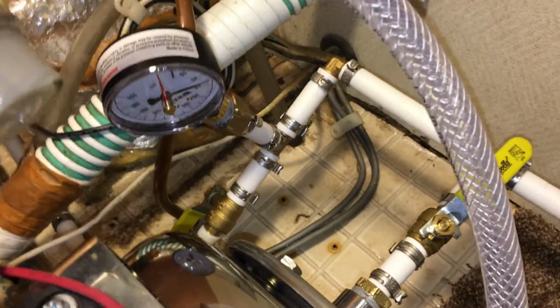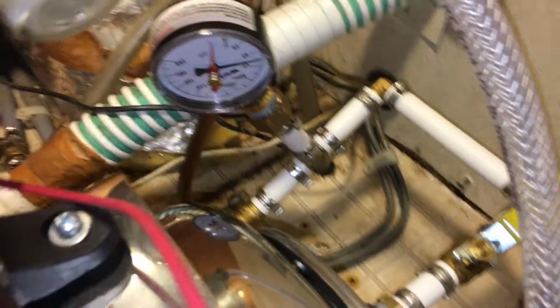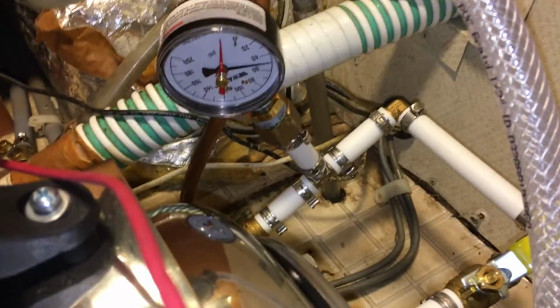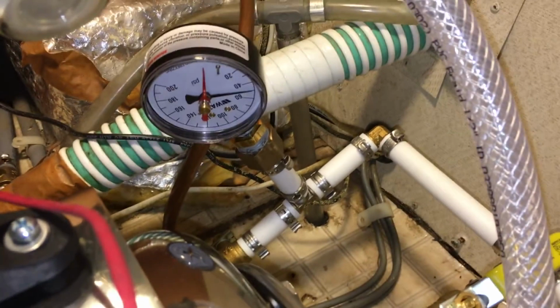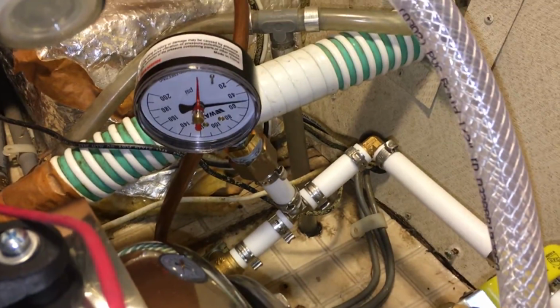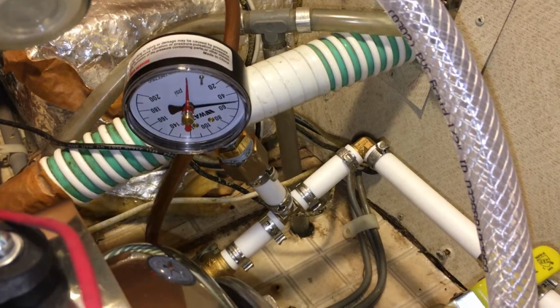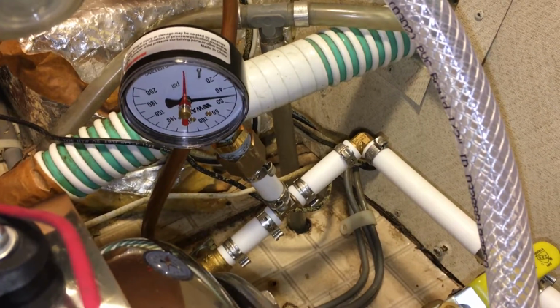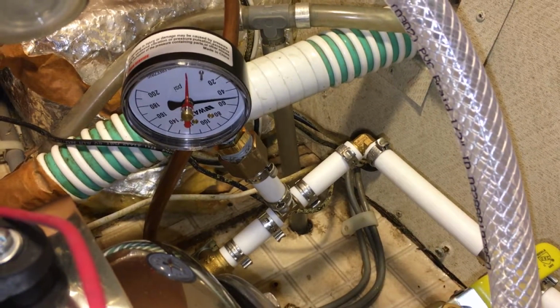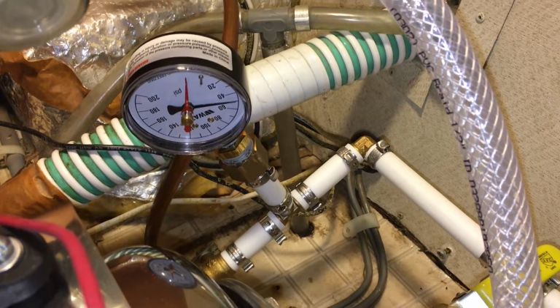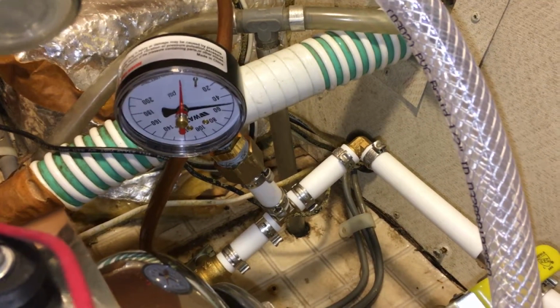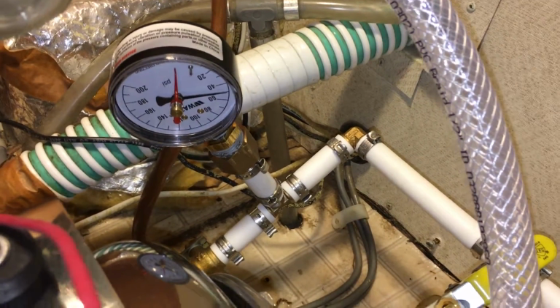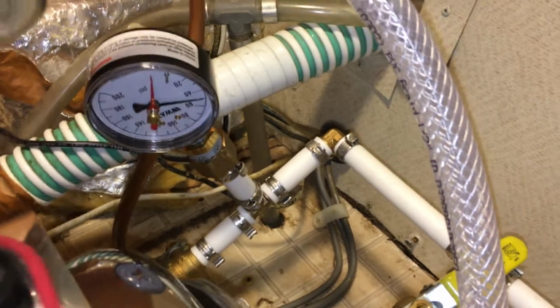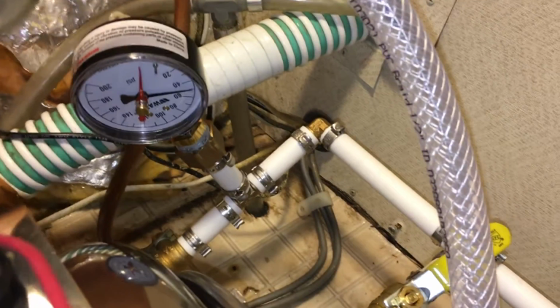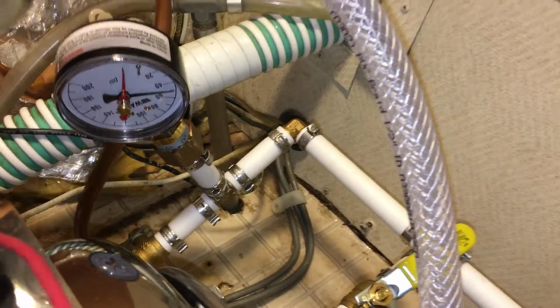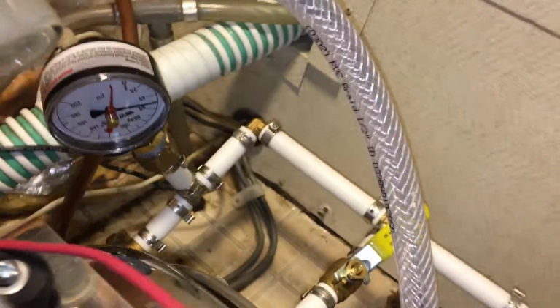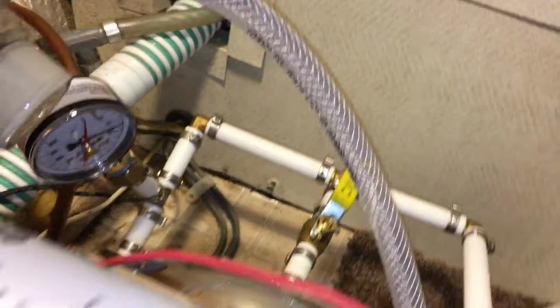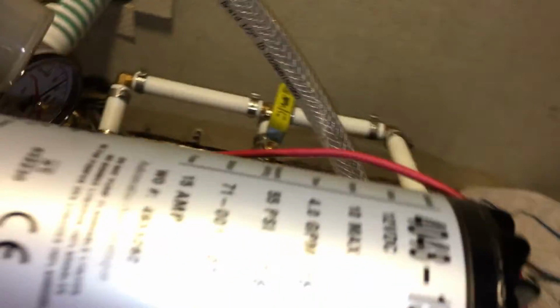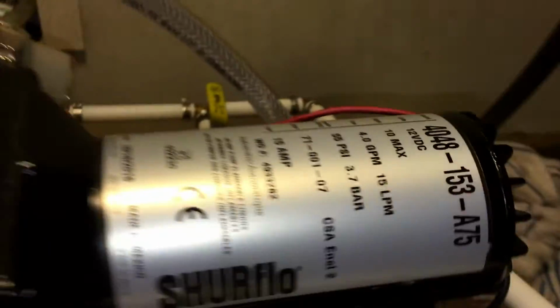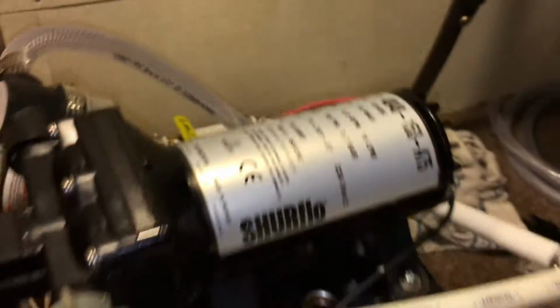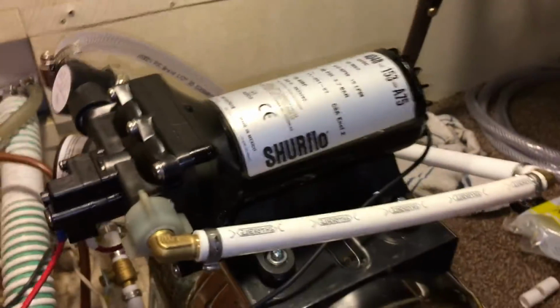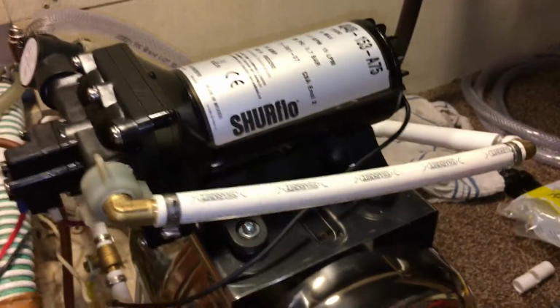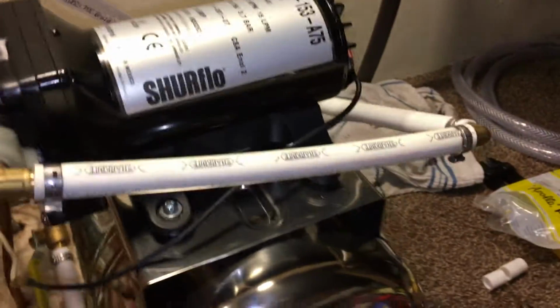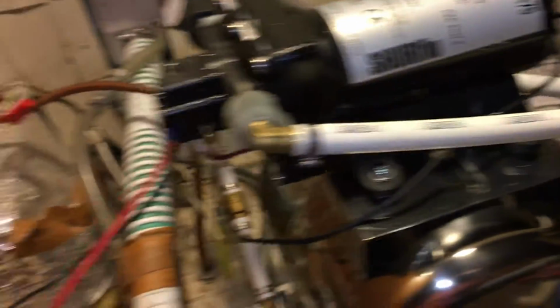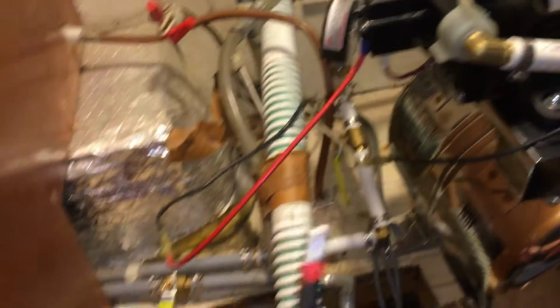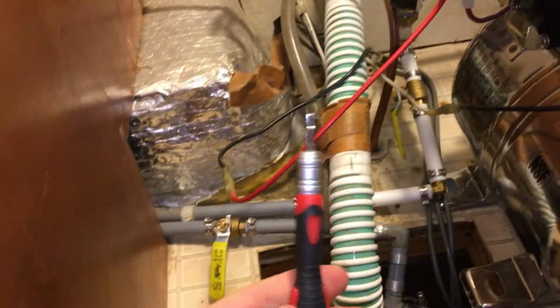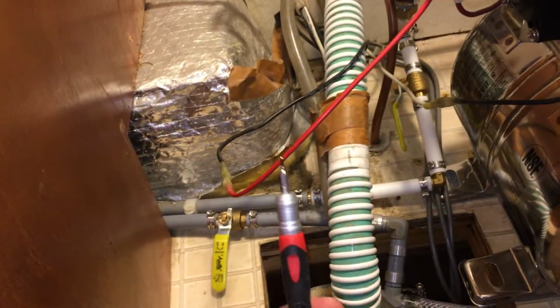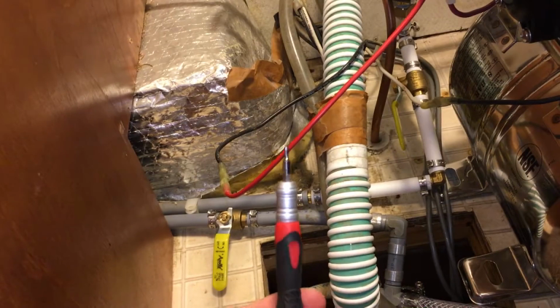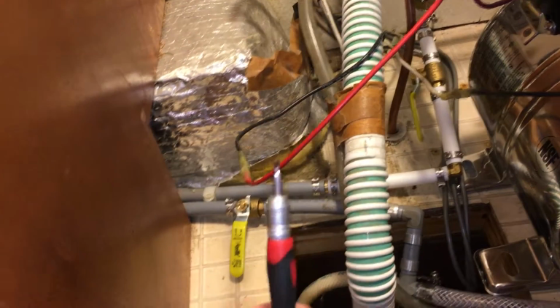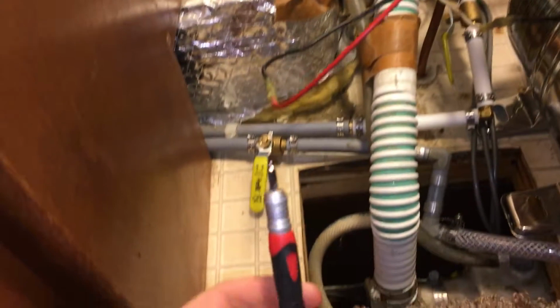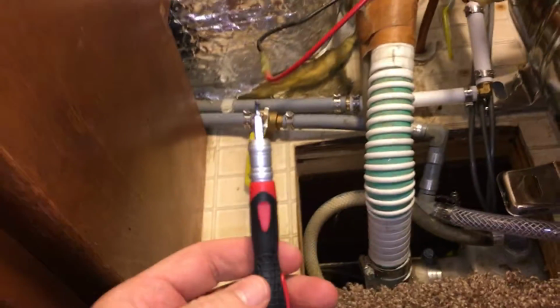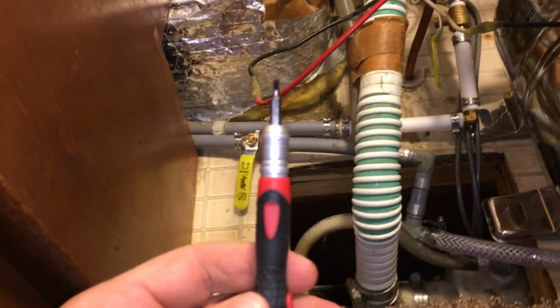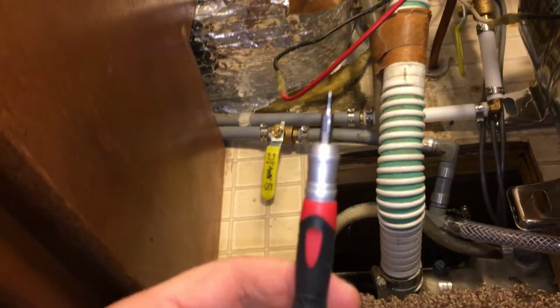I isolated it by shutting off the ball valve and watching the pressure. When it got up around 50 to 55 PSI, the pump still wasn't shutting off.